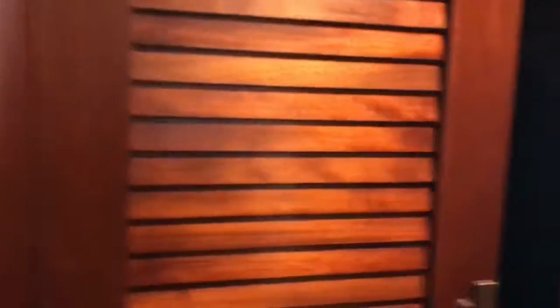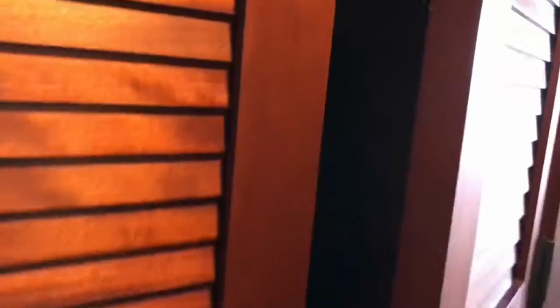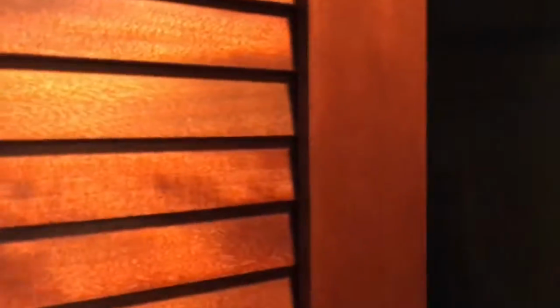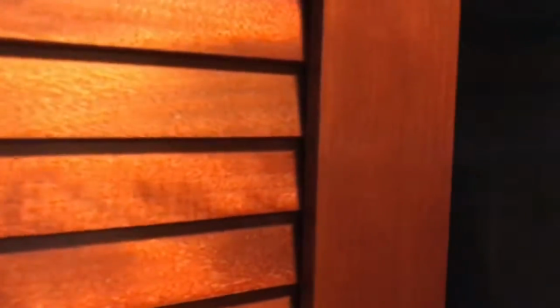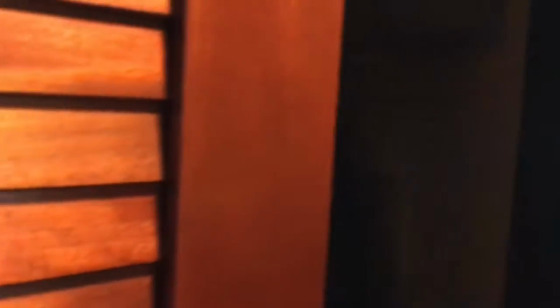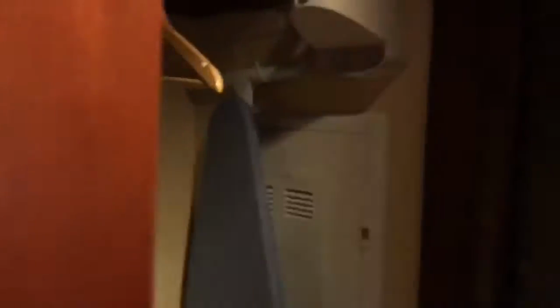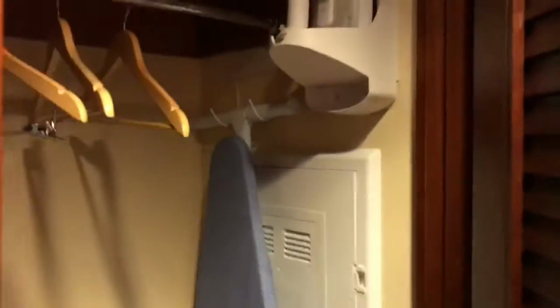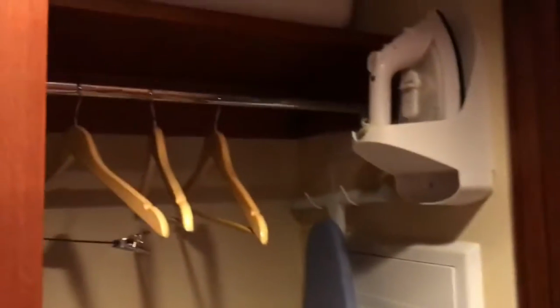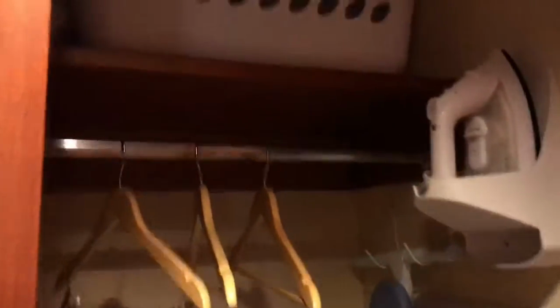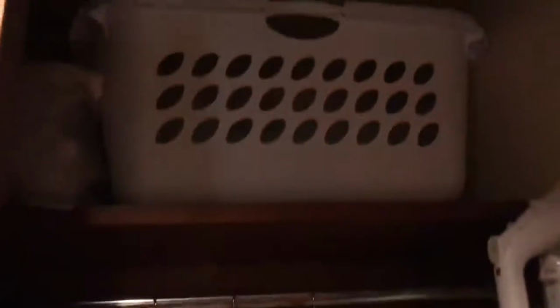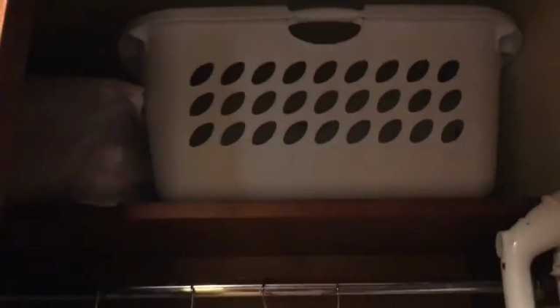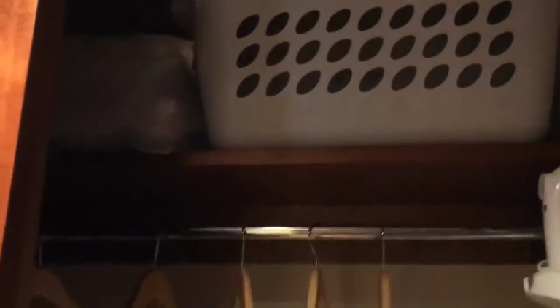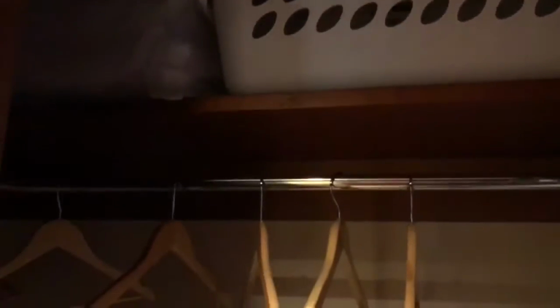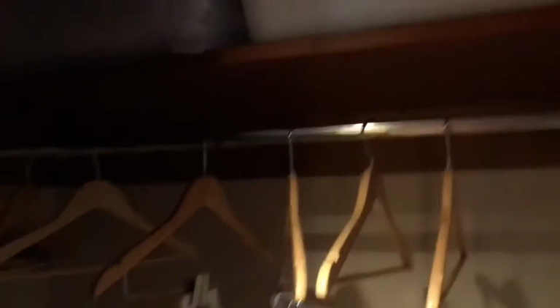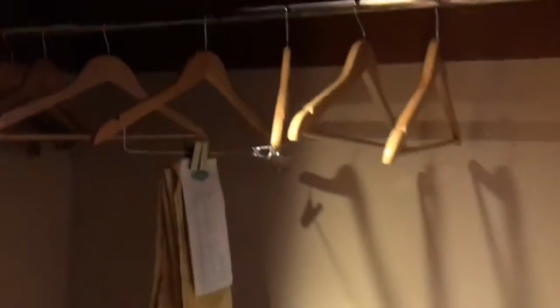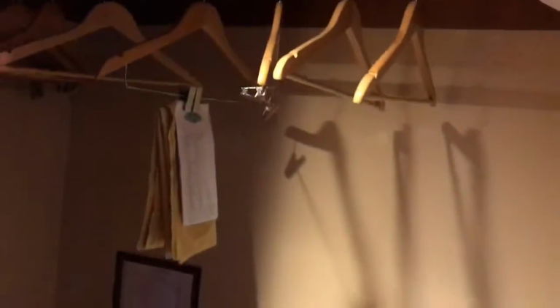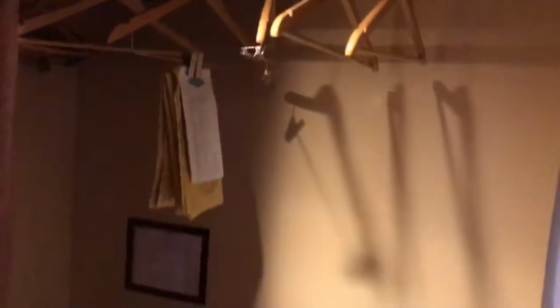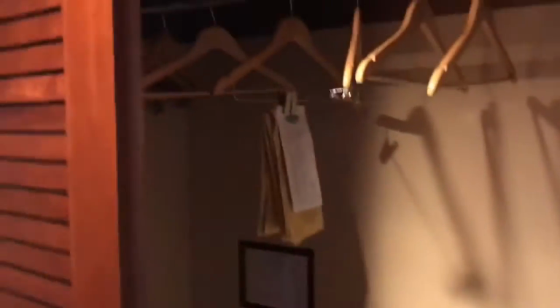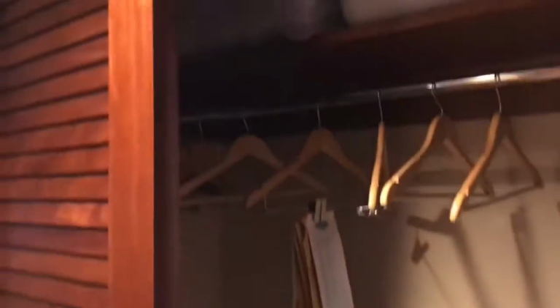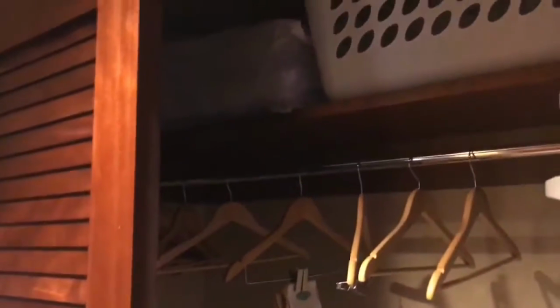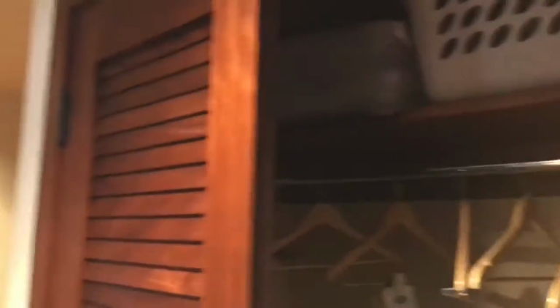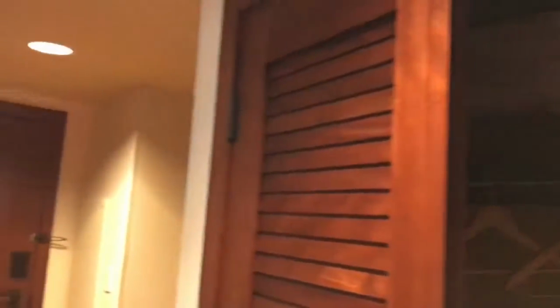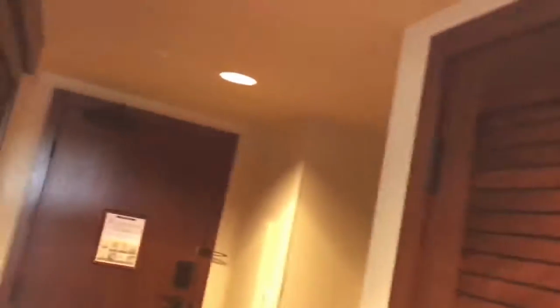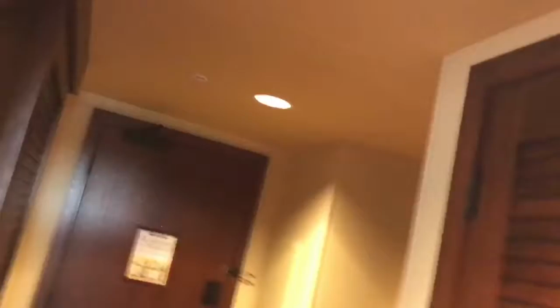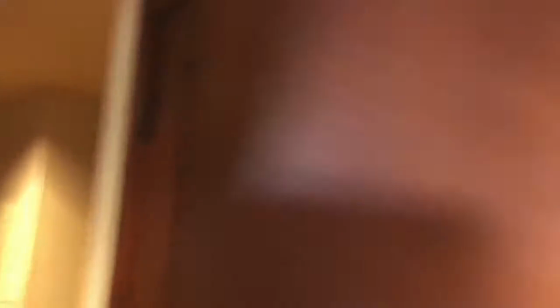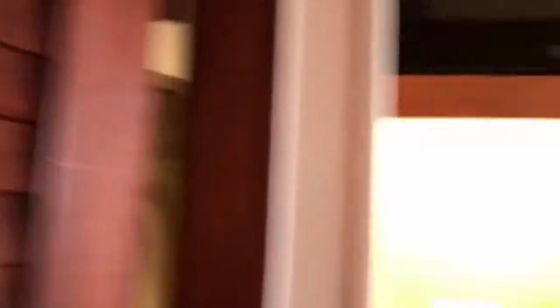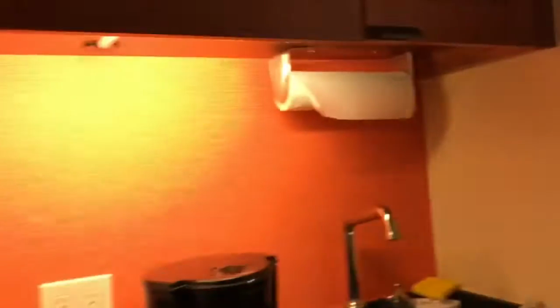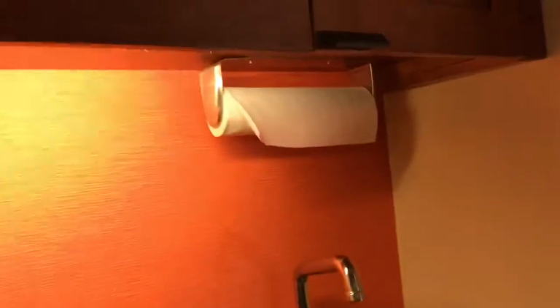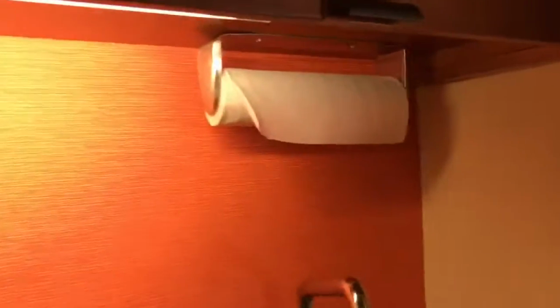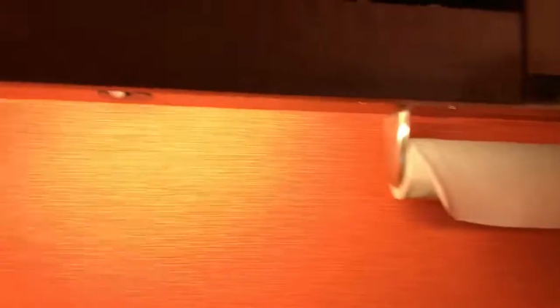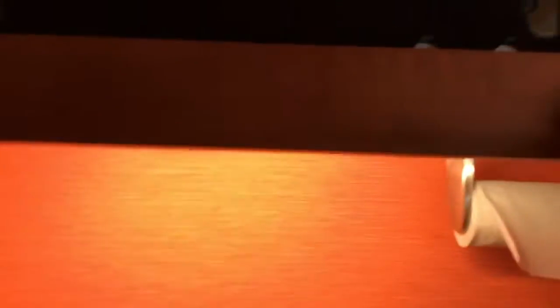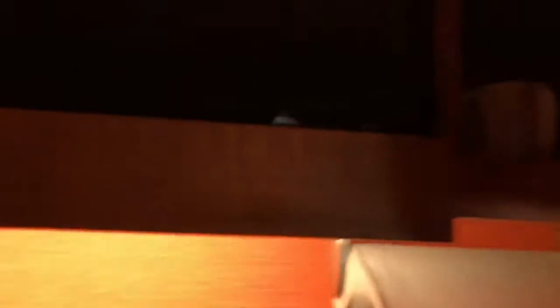All deluxe studios have a standard closet where it comes with an iron, ironing board, and some extra linen. Sometimes it also has a hamper where you can put dirty clothes.